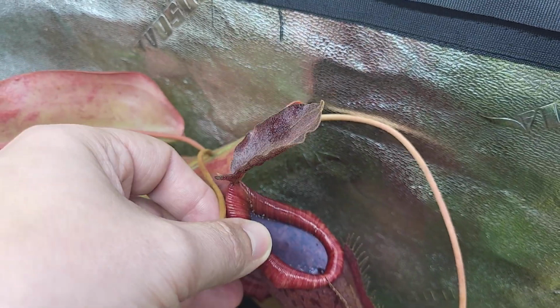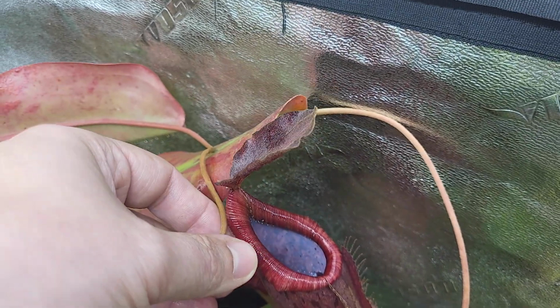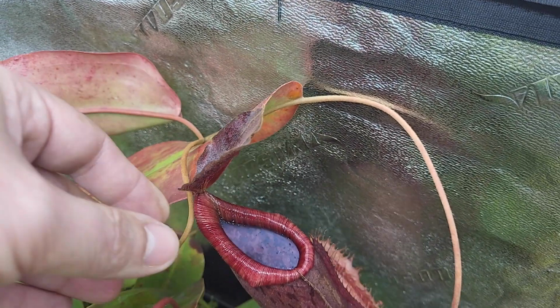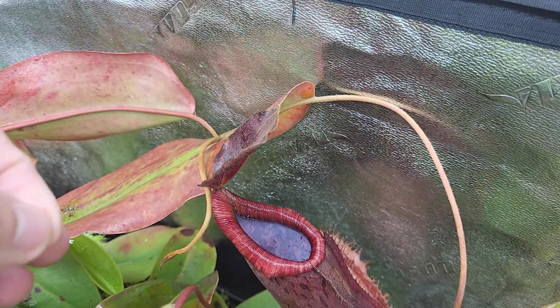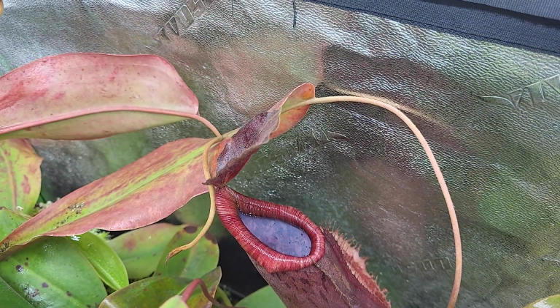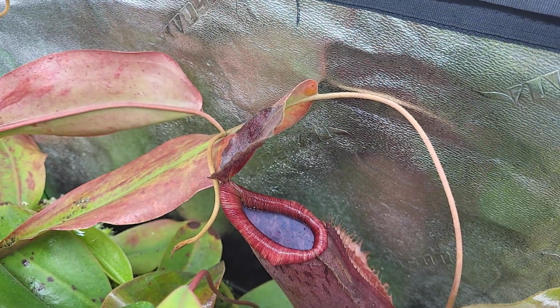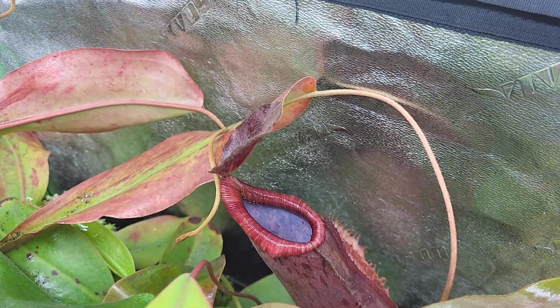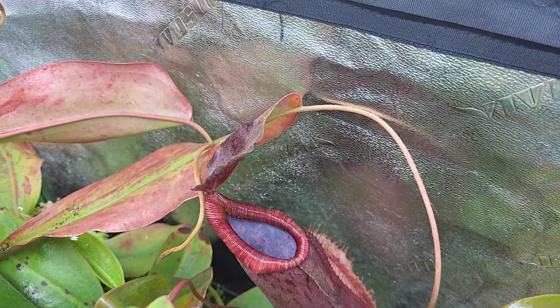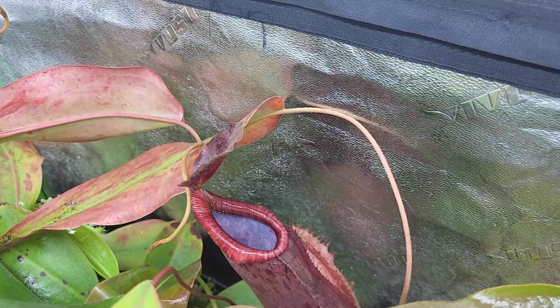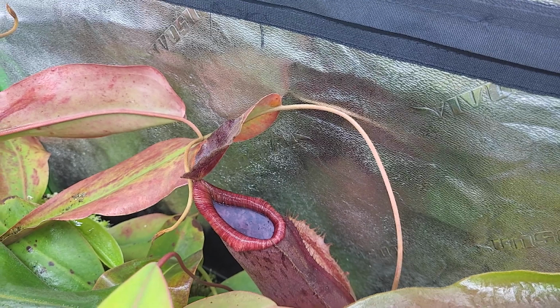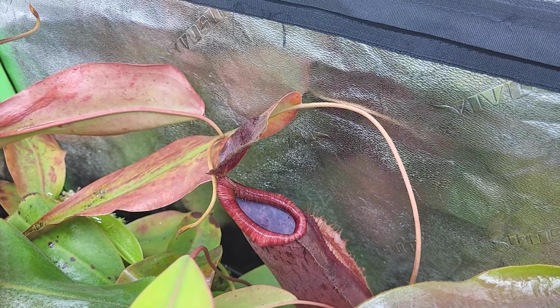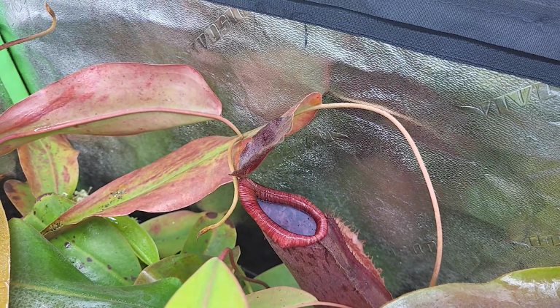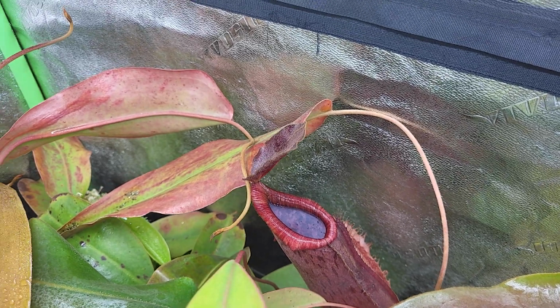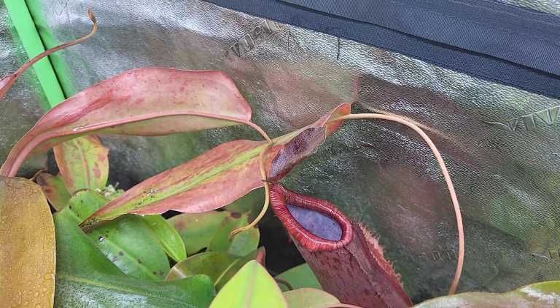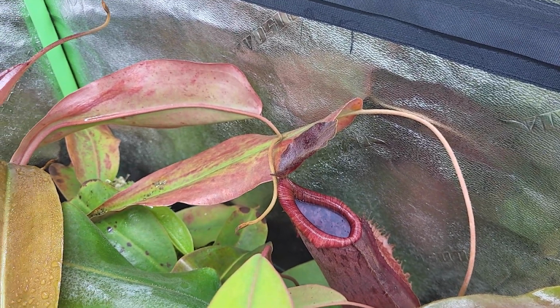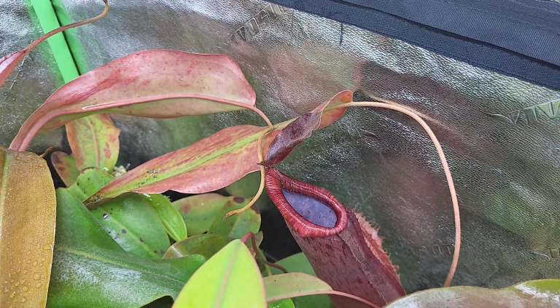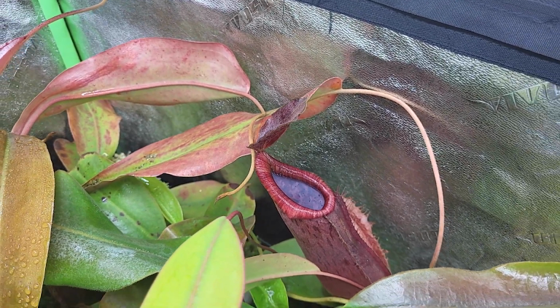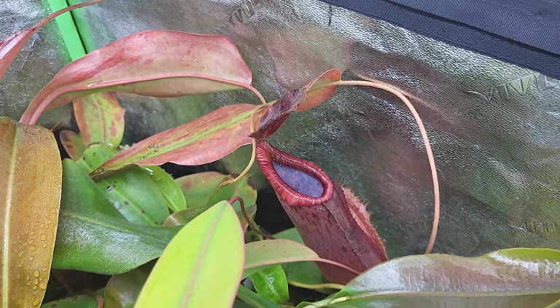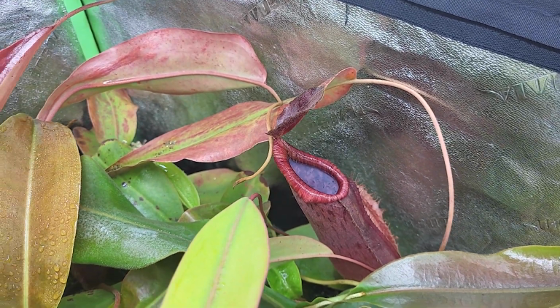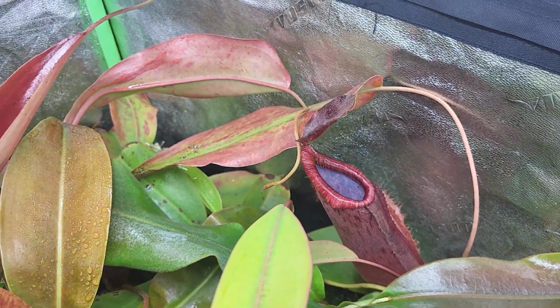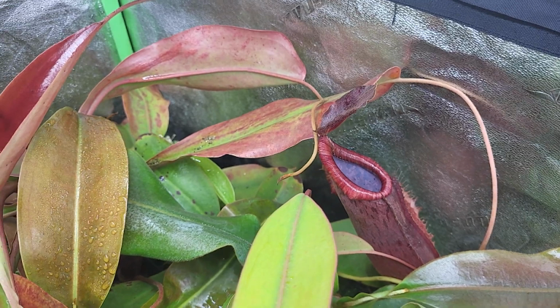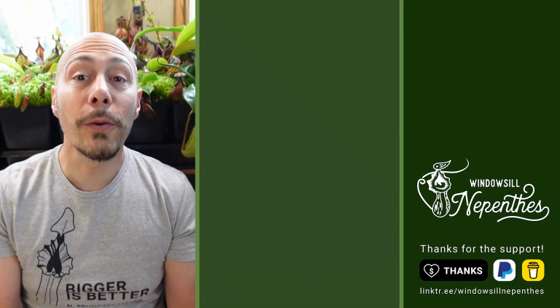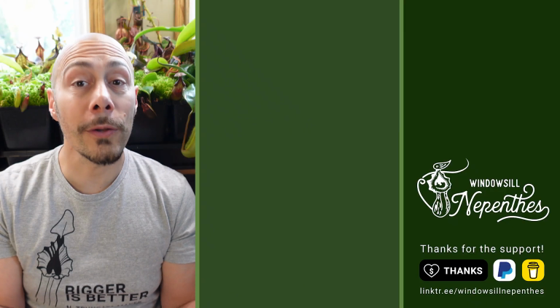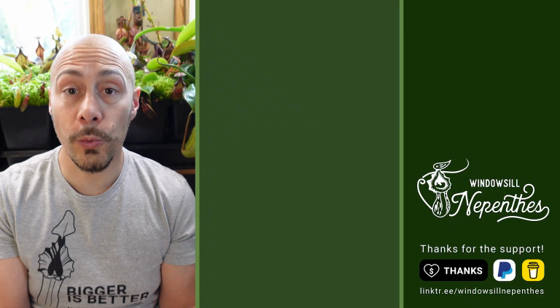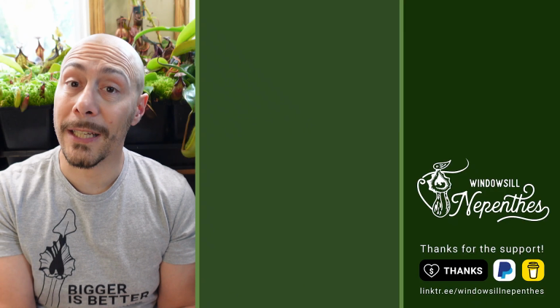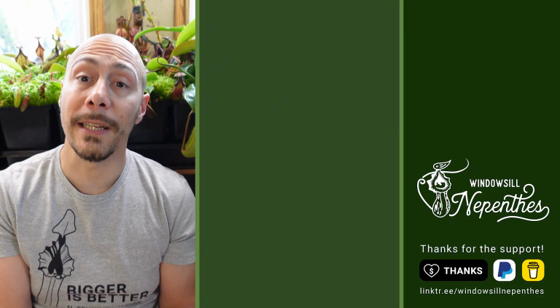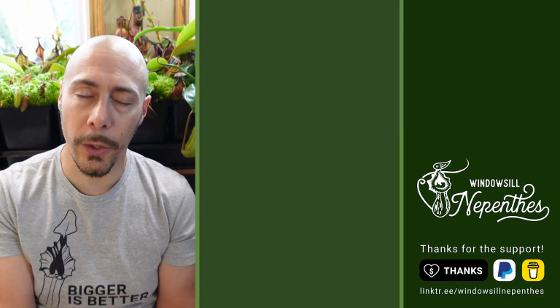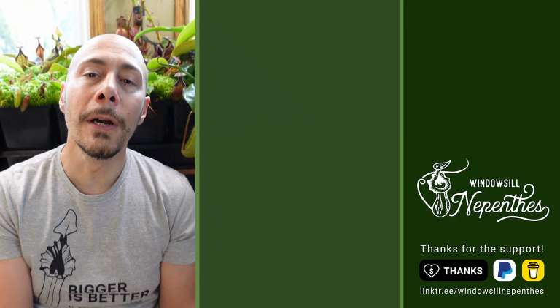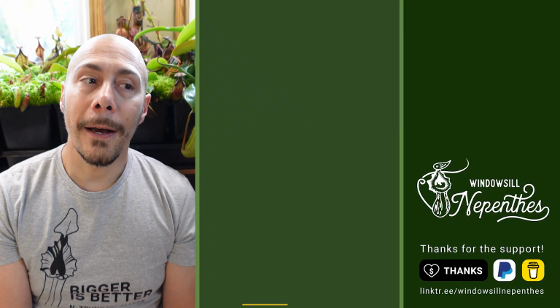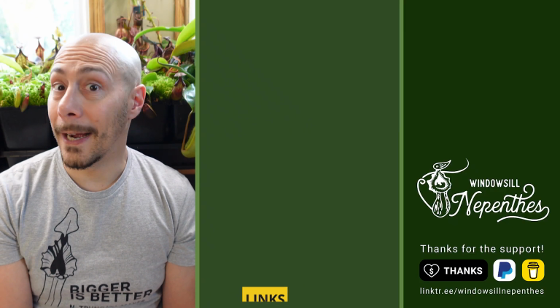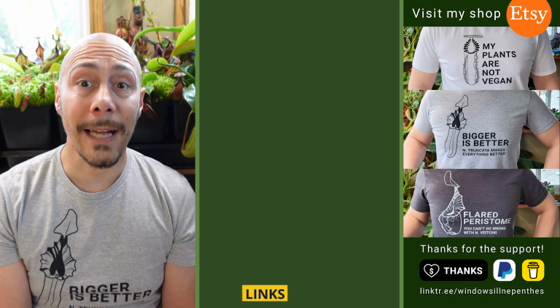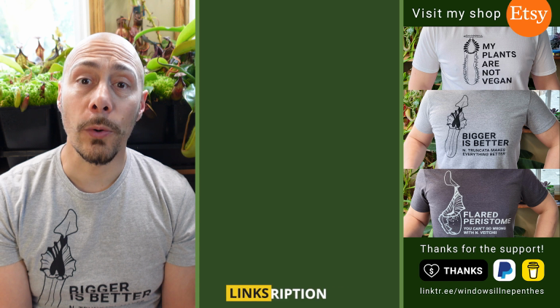But overall, the hybrids are growing faster than pure species. If you want to learn how to grow Nepenthes from seeds, here is a video for you. And until next time, happy growing!